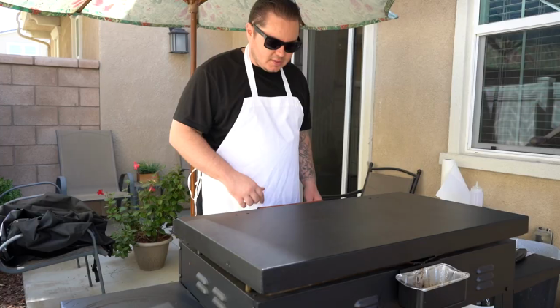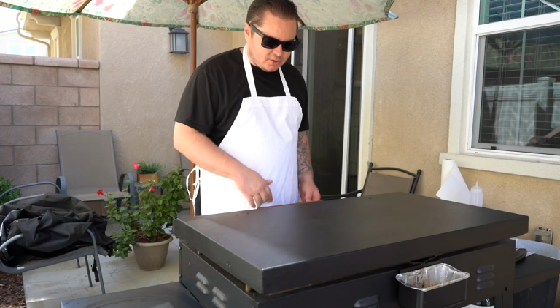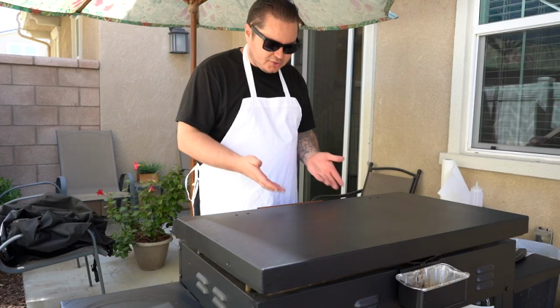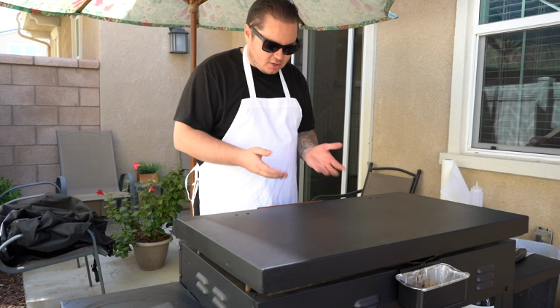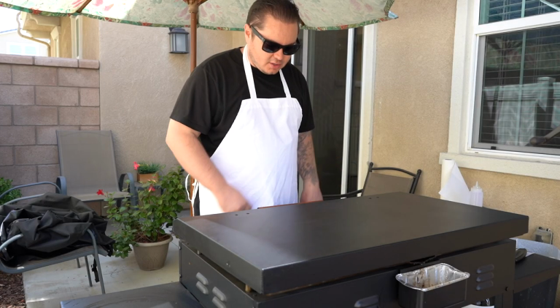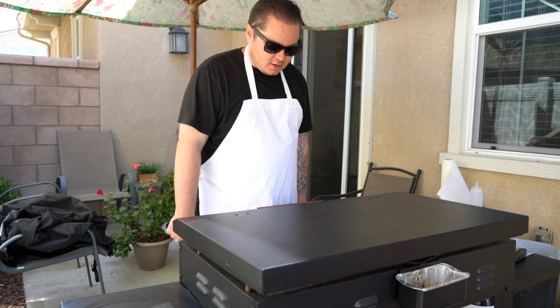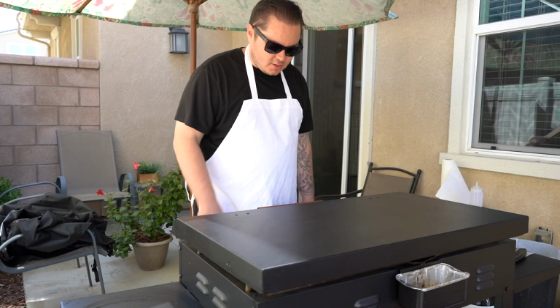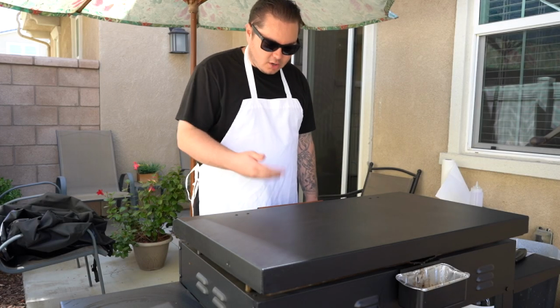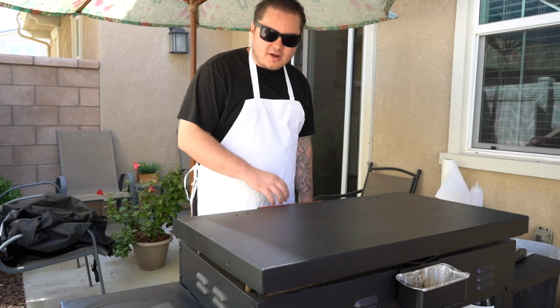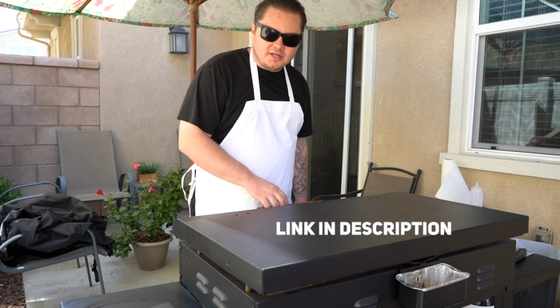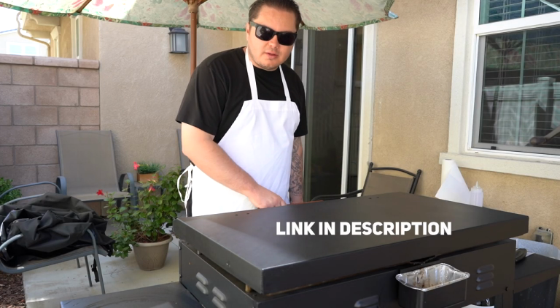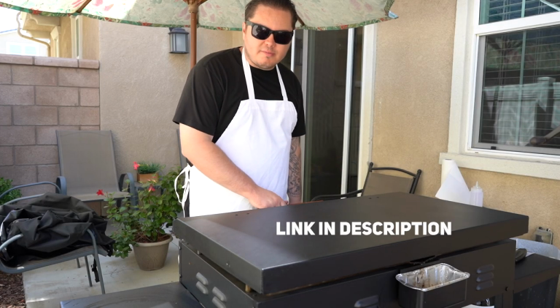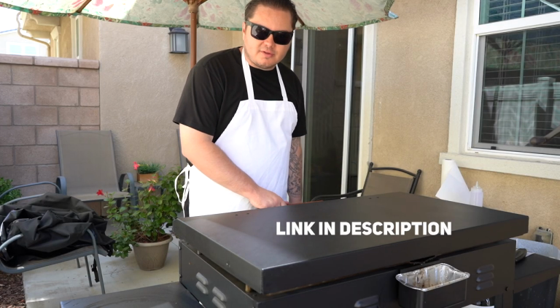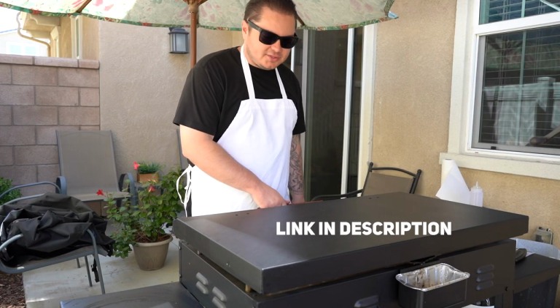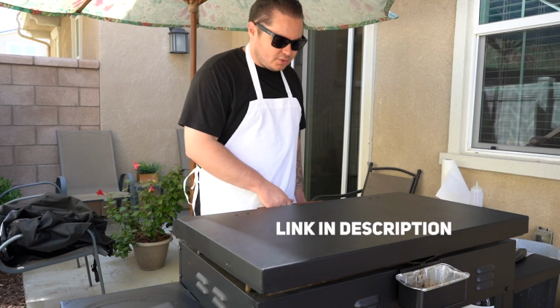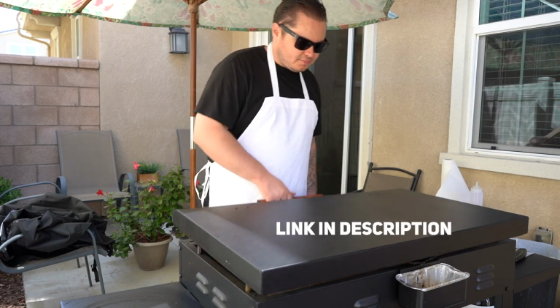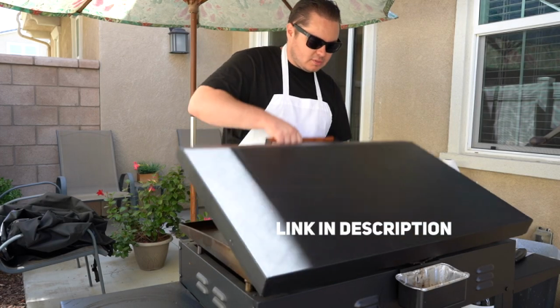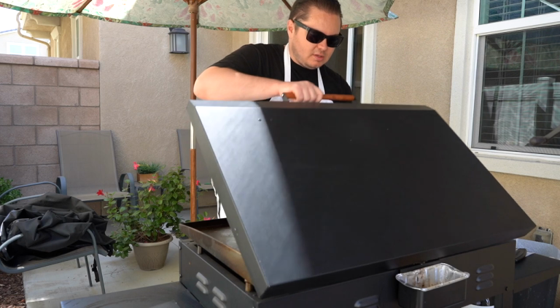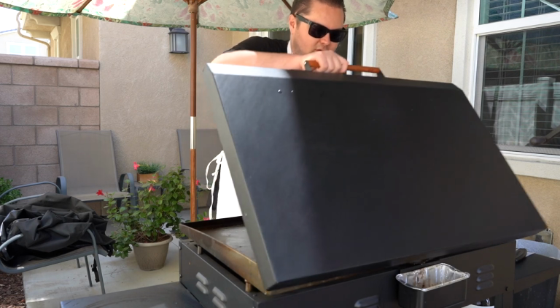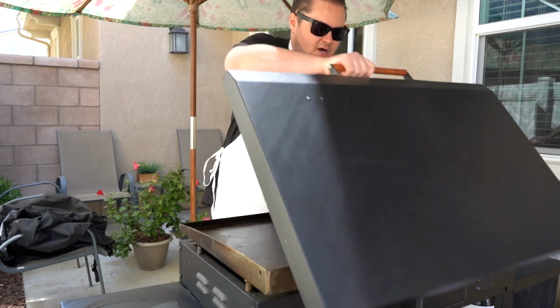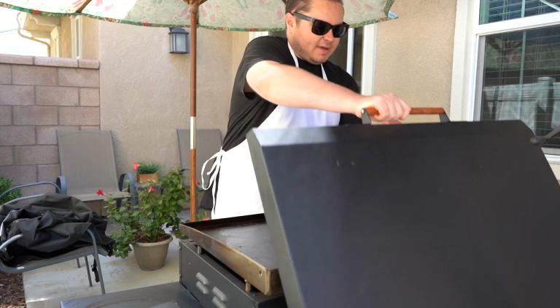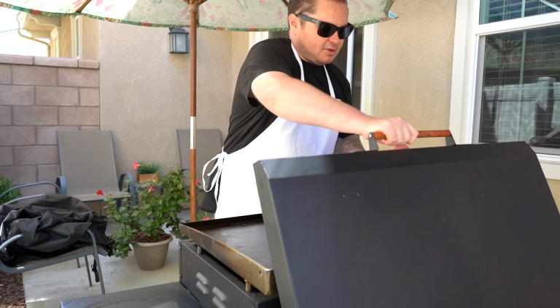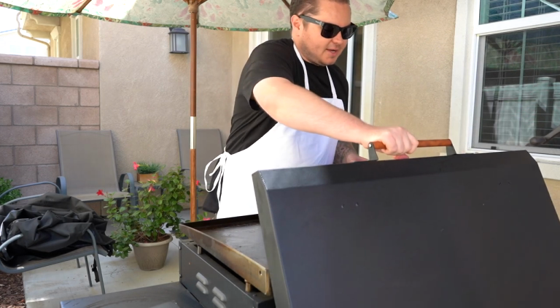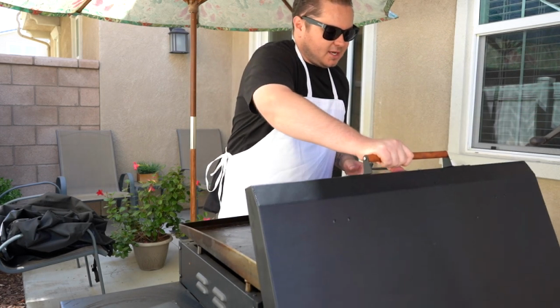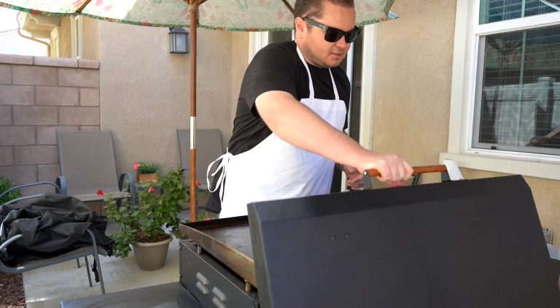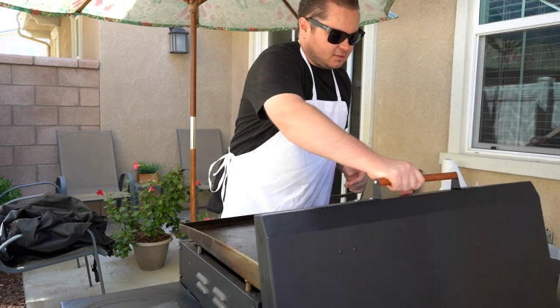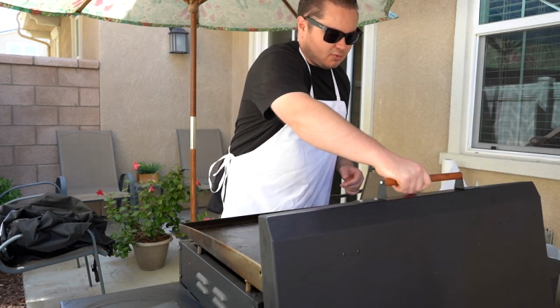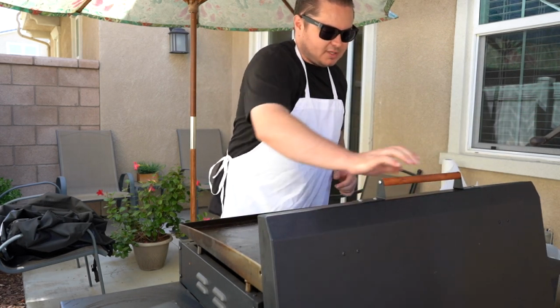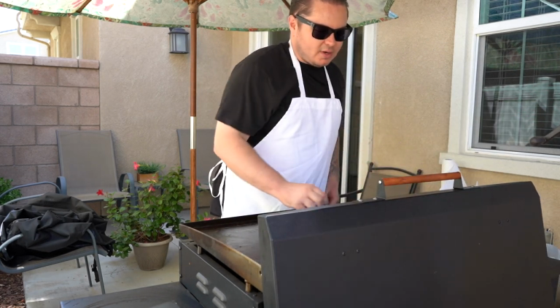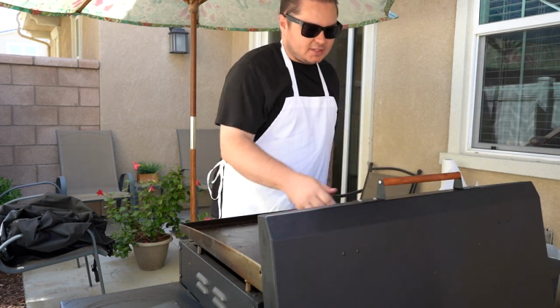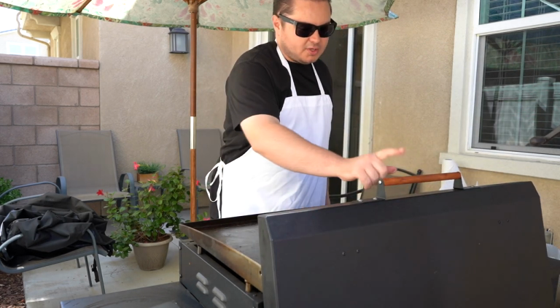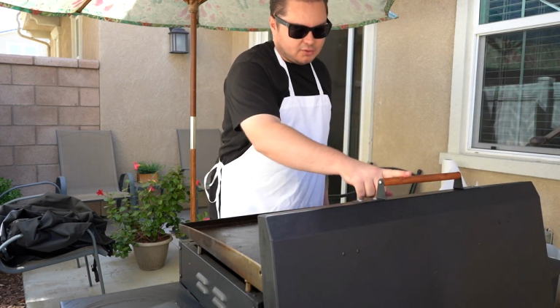I just want to mention our hardcover lid here that we make for the Blackstone Griddle. We make them here in the United States. They're really lightweight and it's got the wood handle.